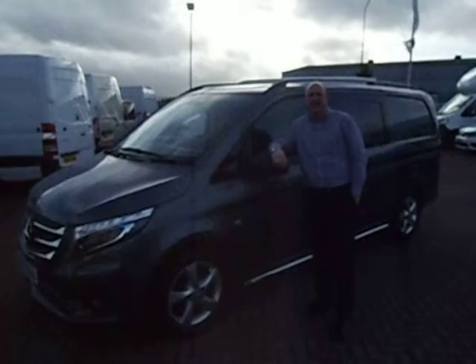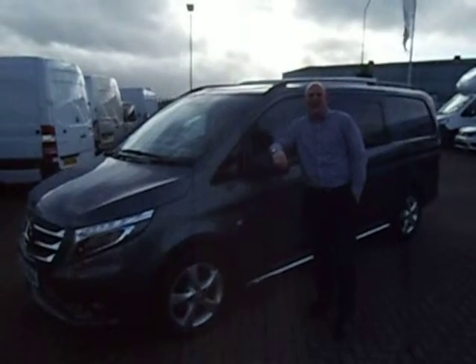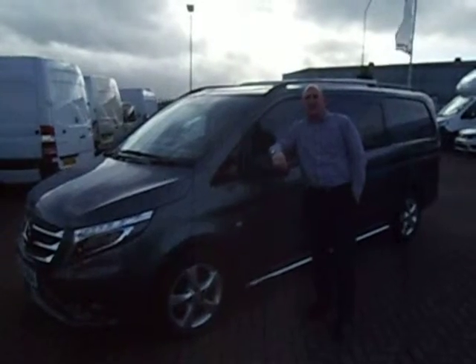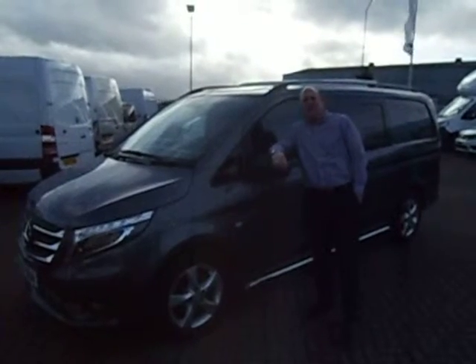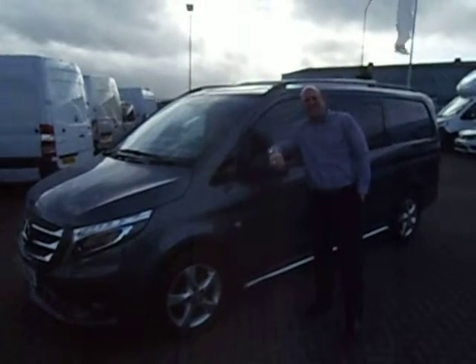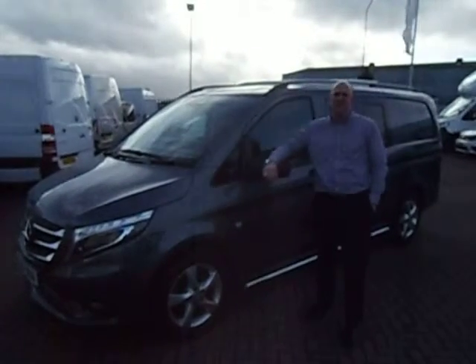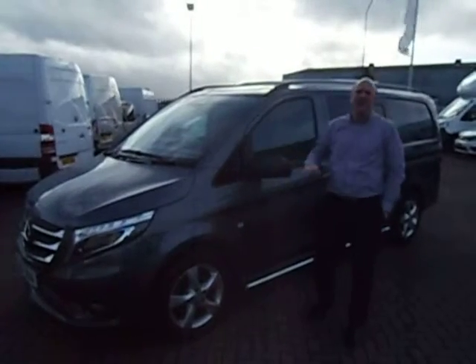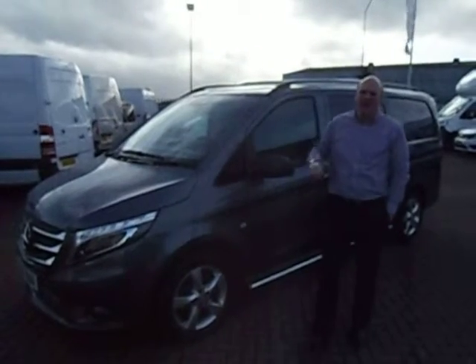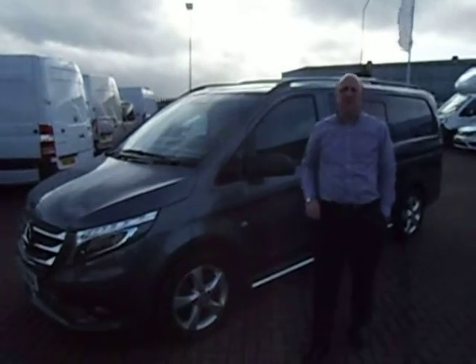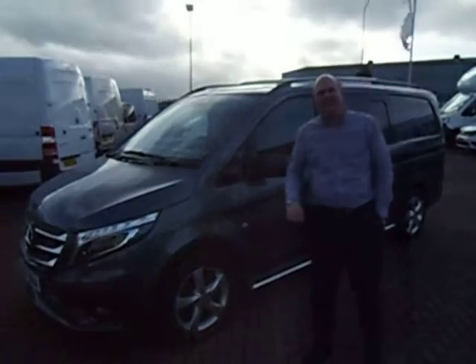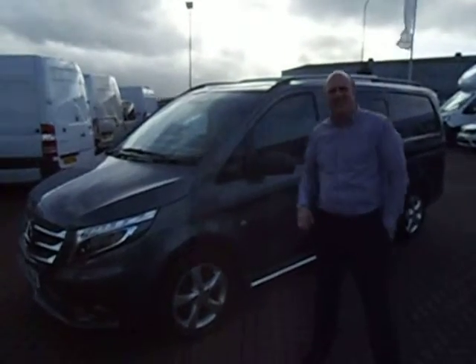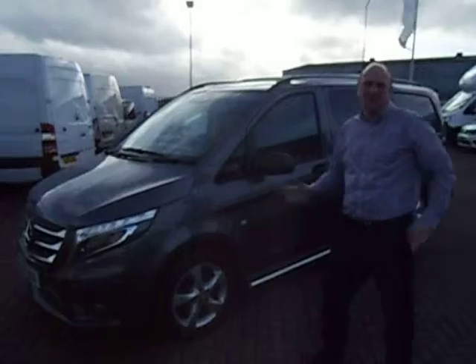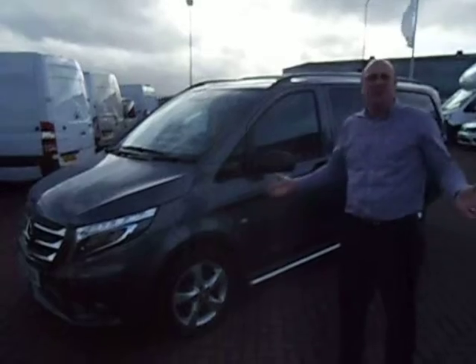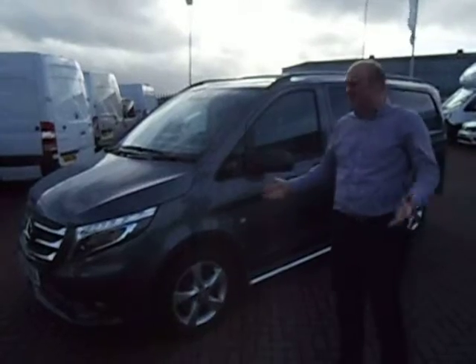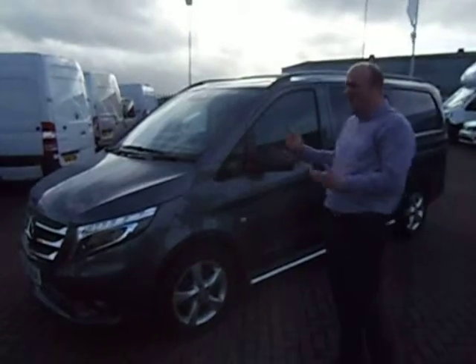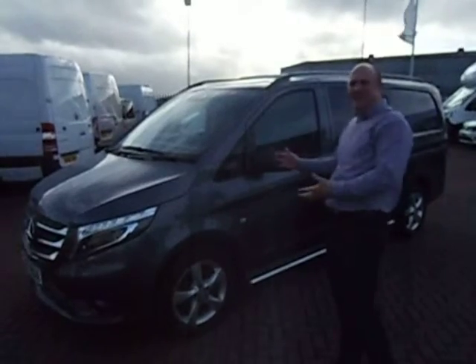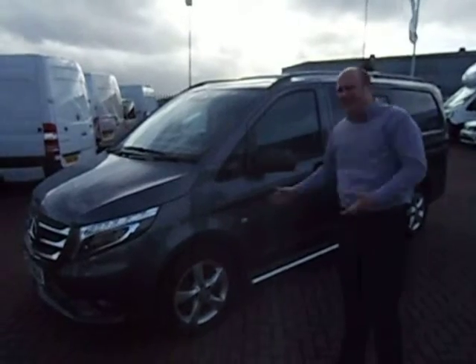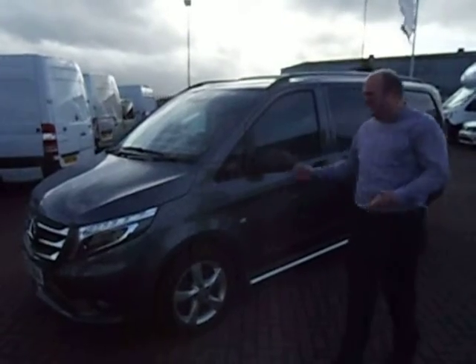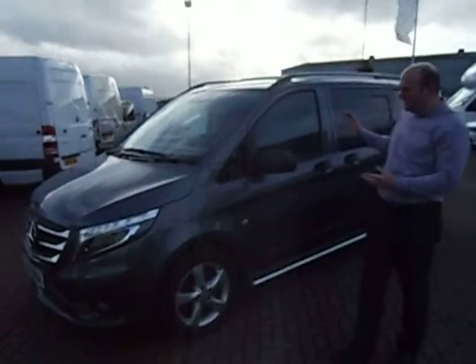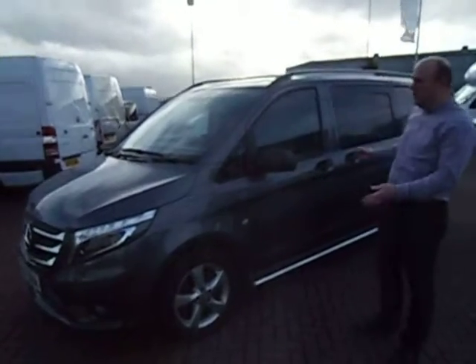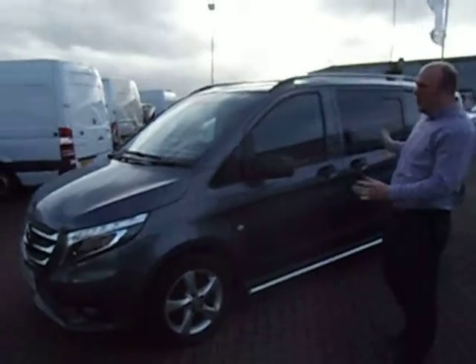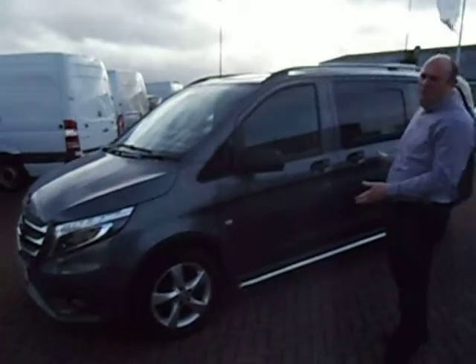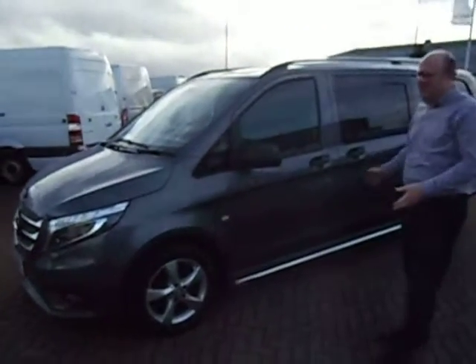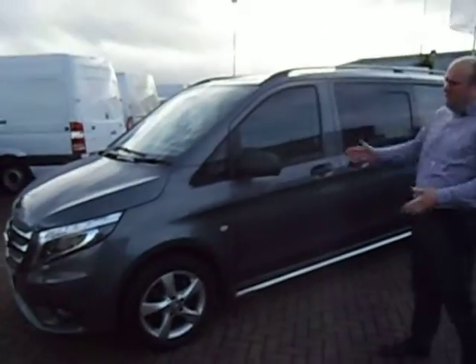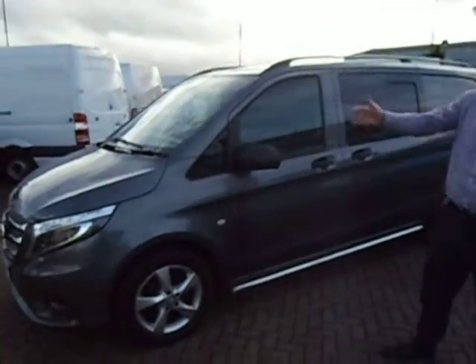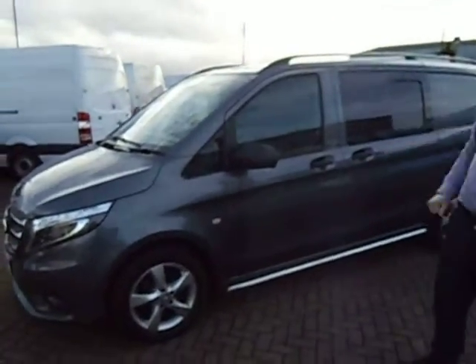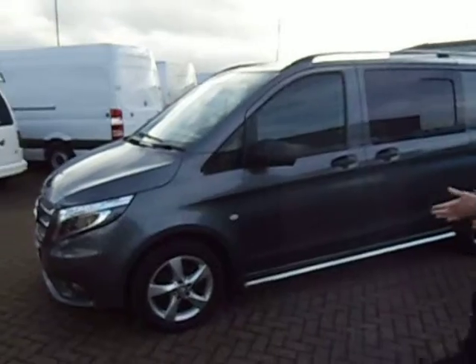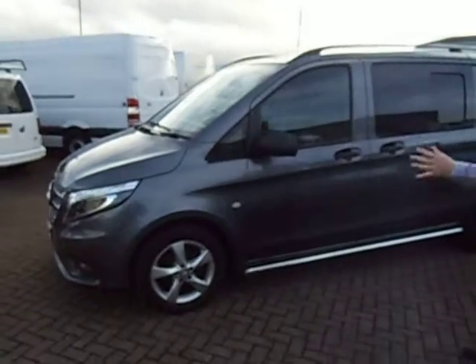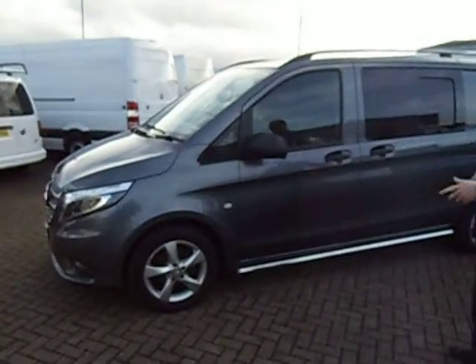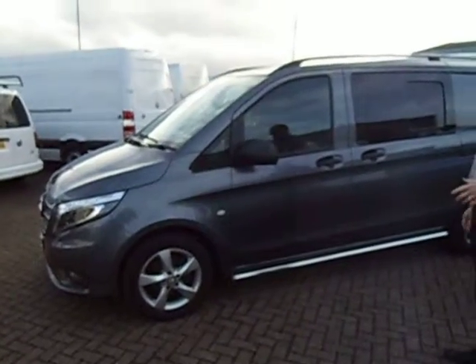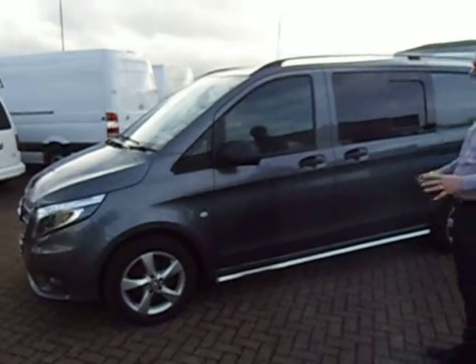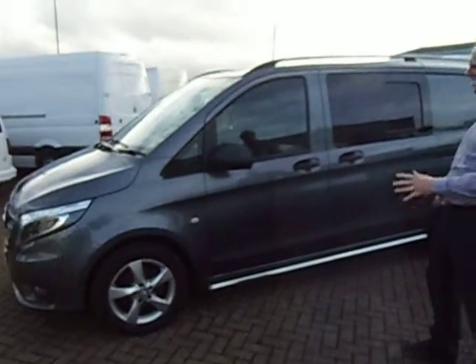Hi, welcome to Western Vans' van of the week. I've got a treat for you today. This is a Vito 116, LED lights, liquid metallic sports bars.